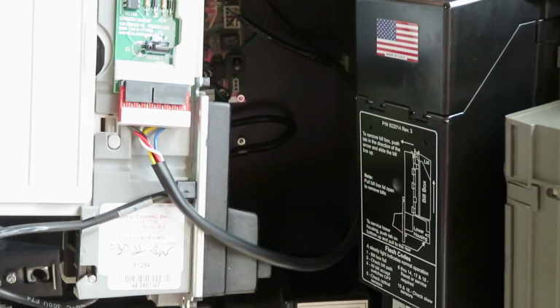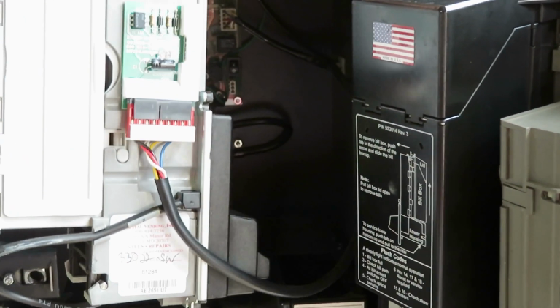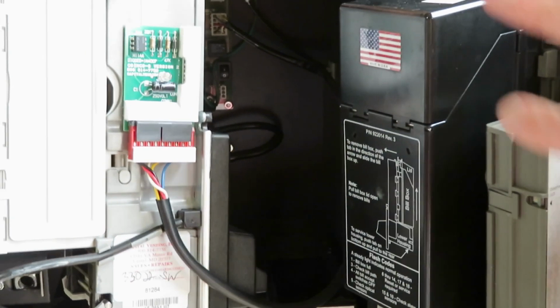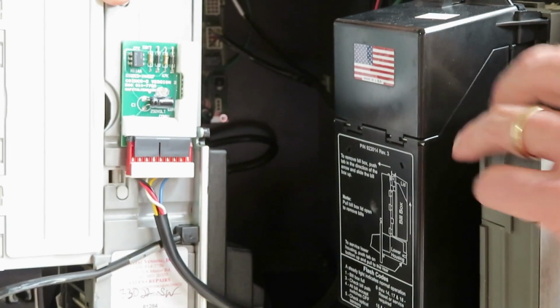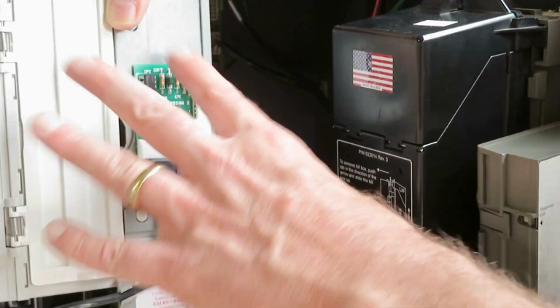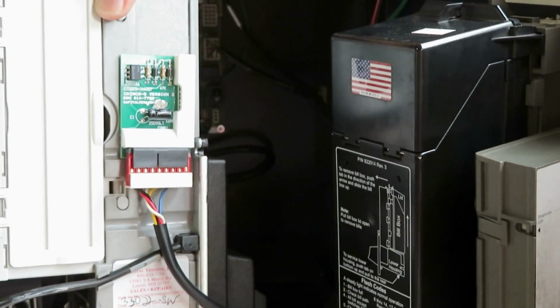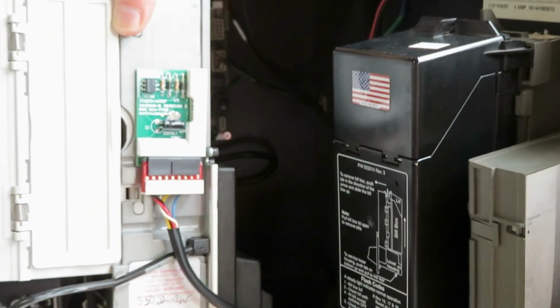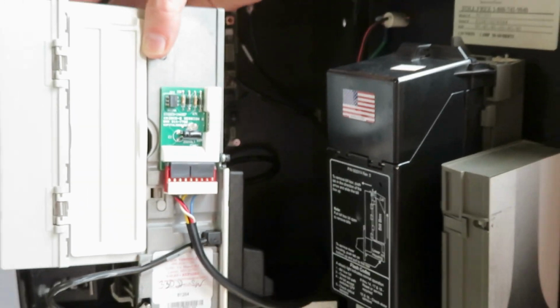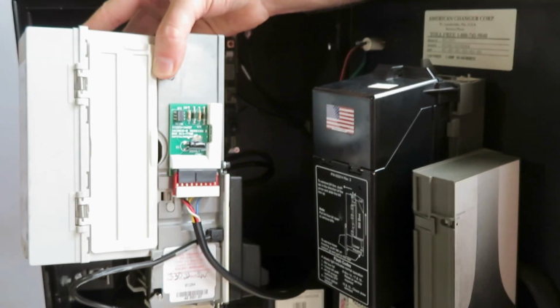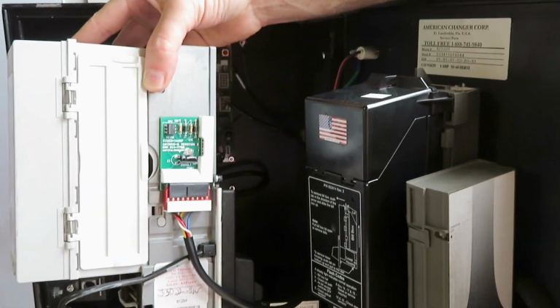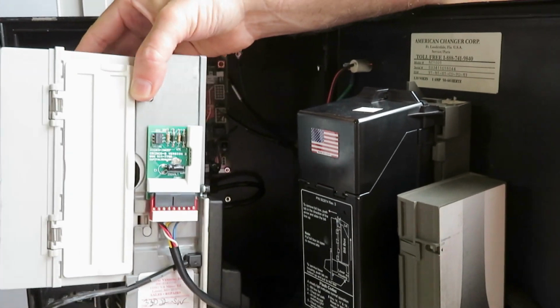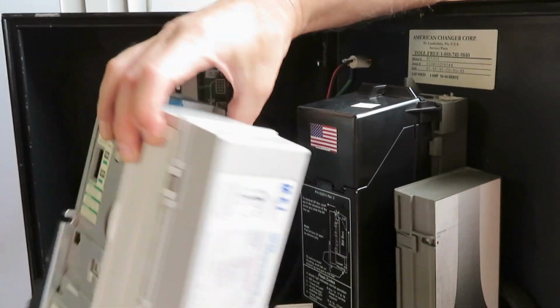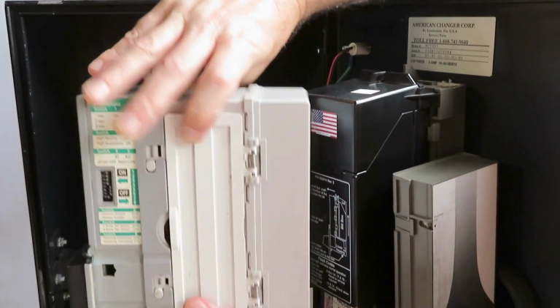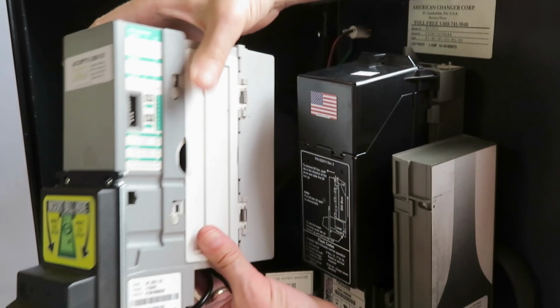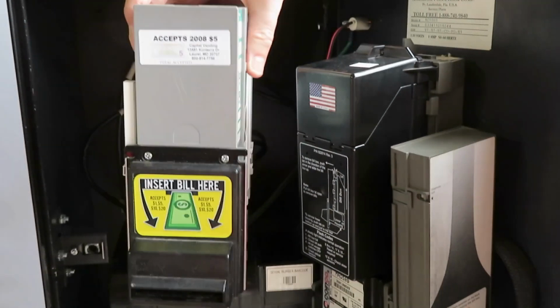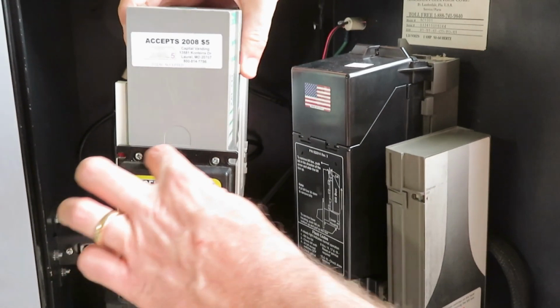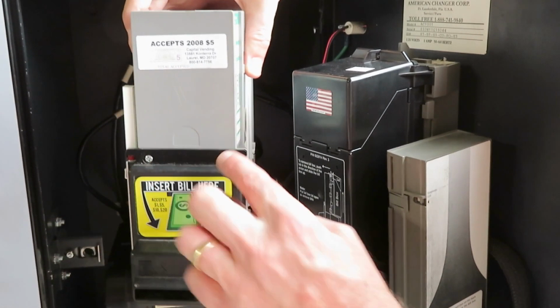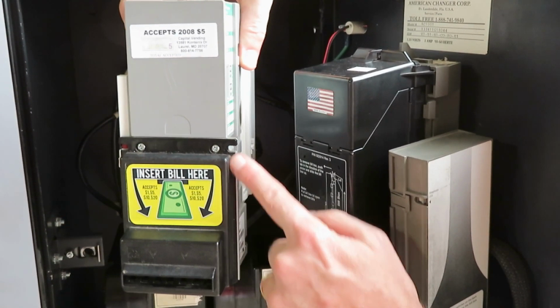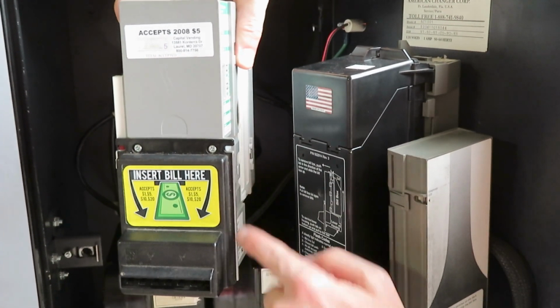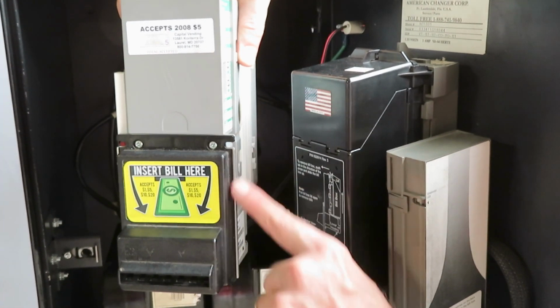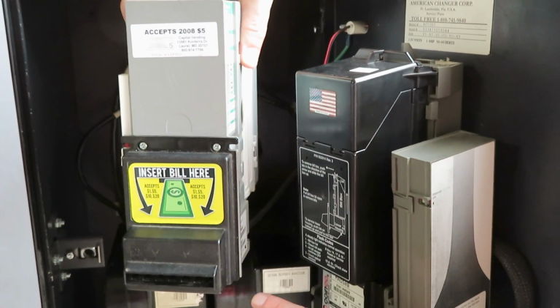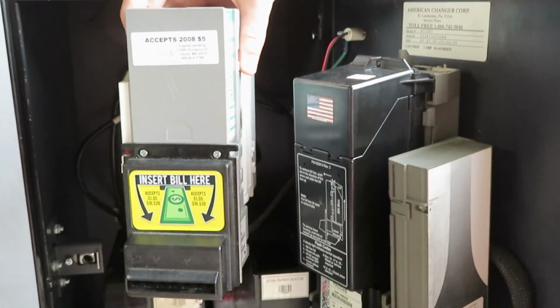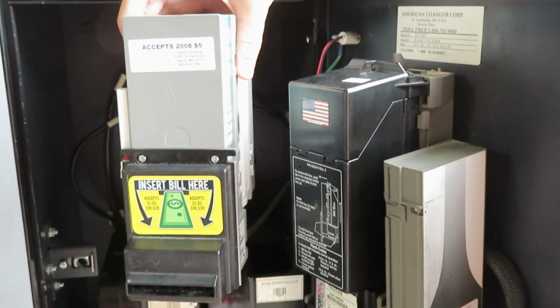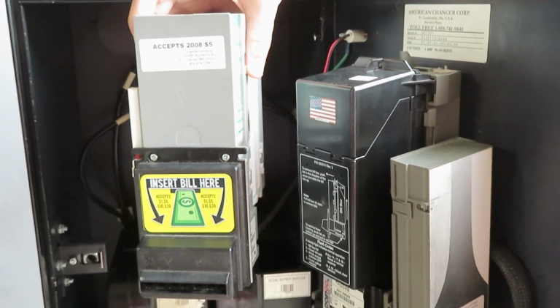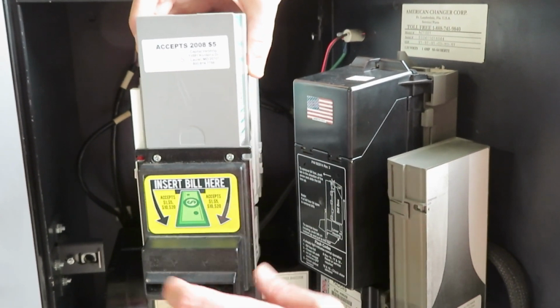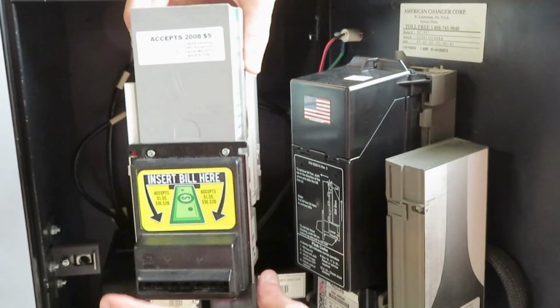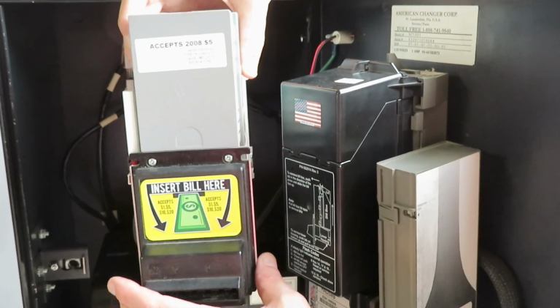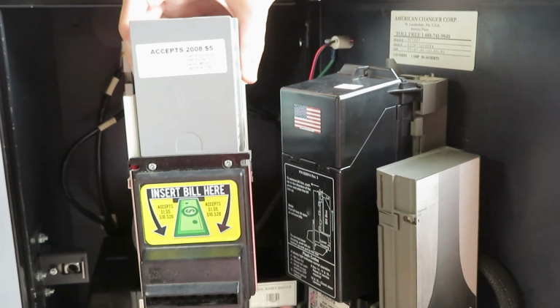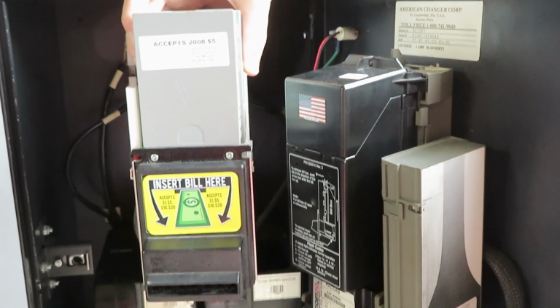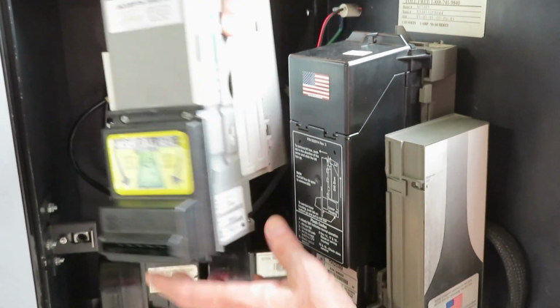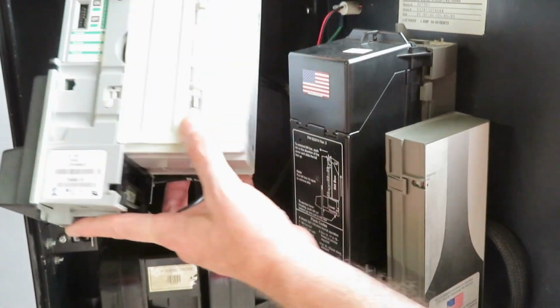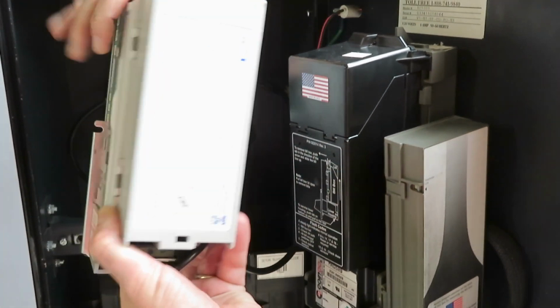Now you've taken out the CoinCo and gone direct to Mars. Simple. When you have a front load changer, typically this is what we're going to call a four-inch top entrance. So now I'm just going to show you one other thing to be careful of before you order.